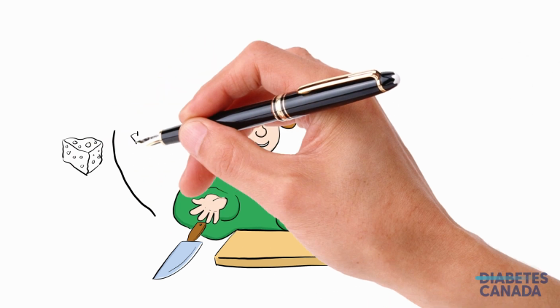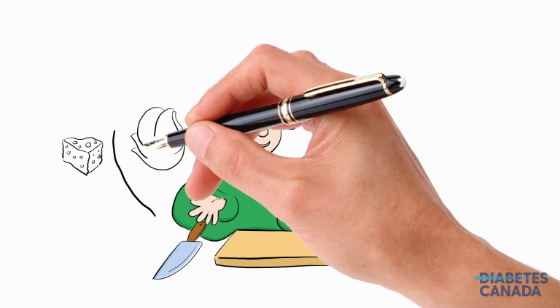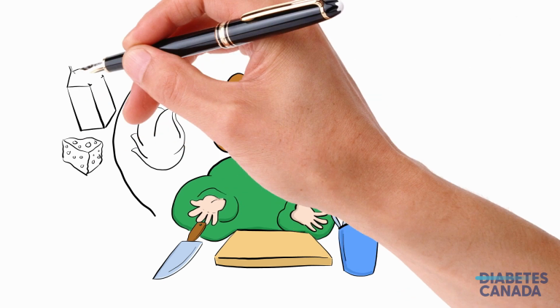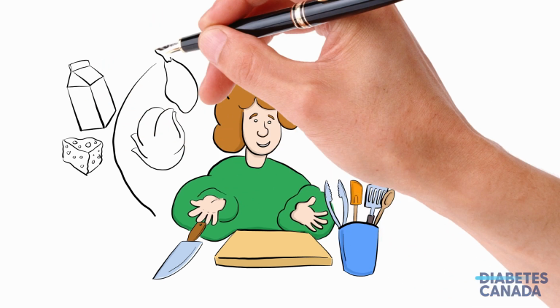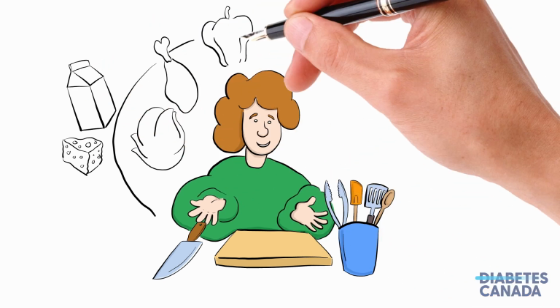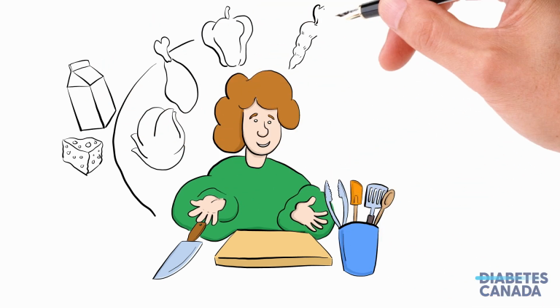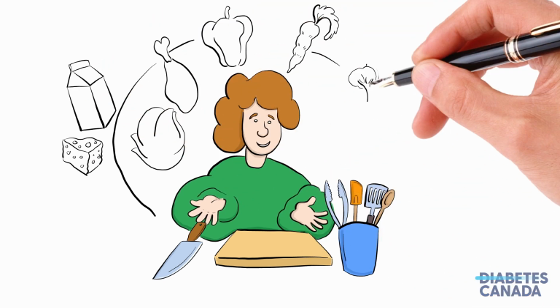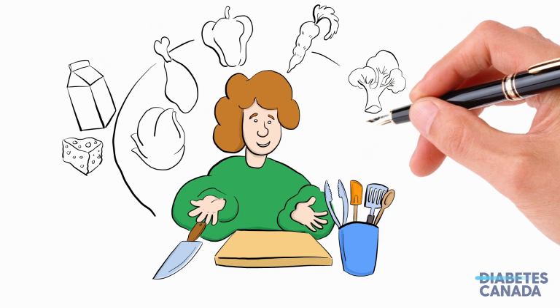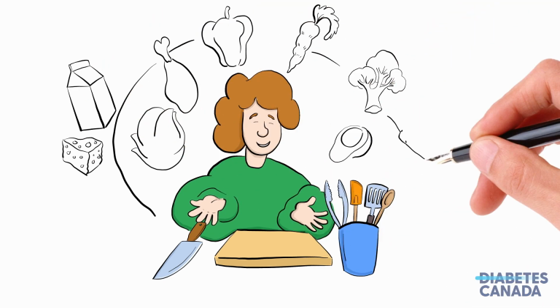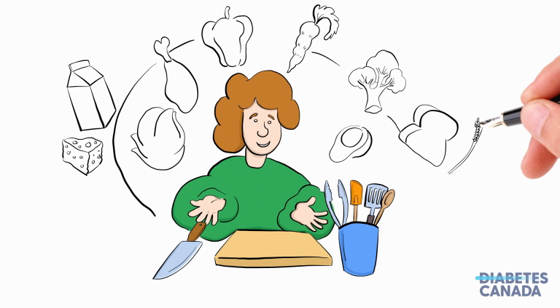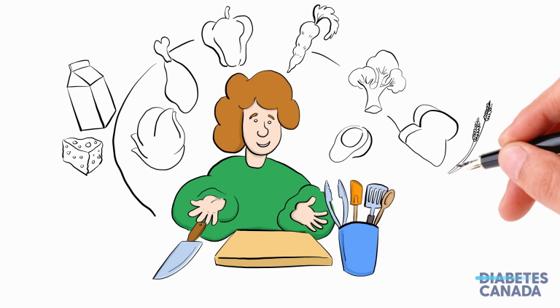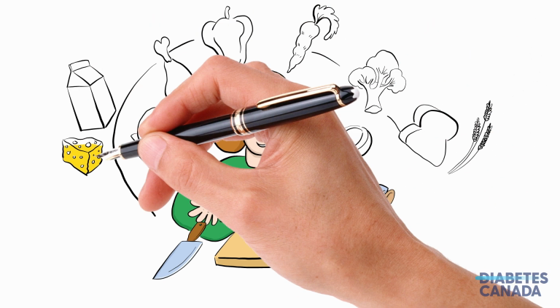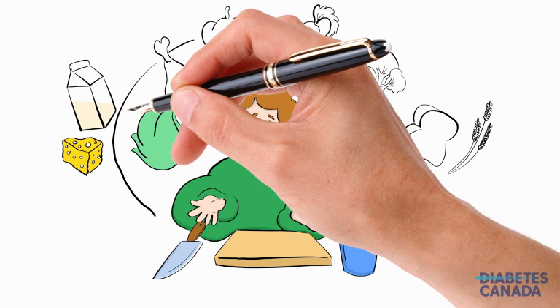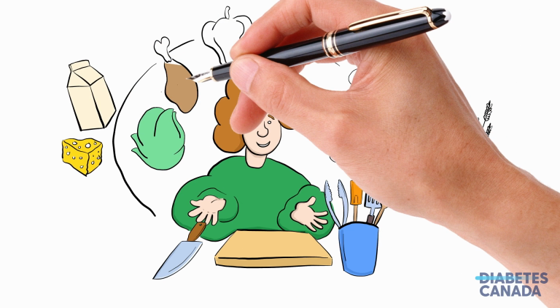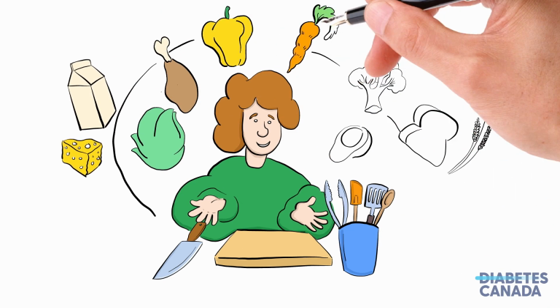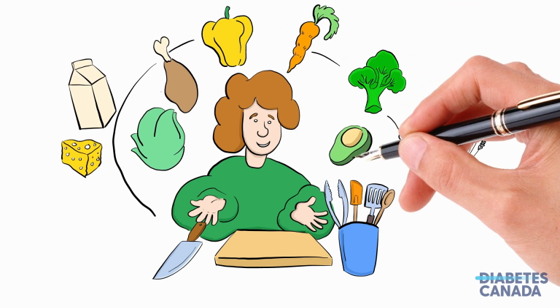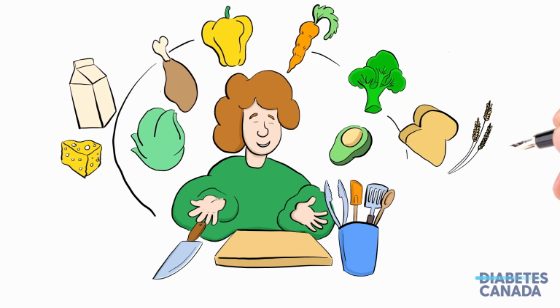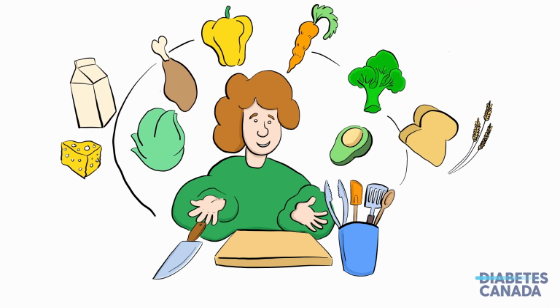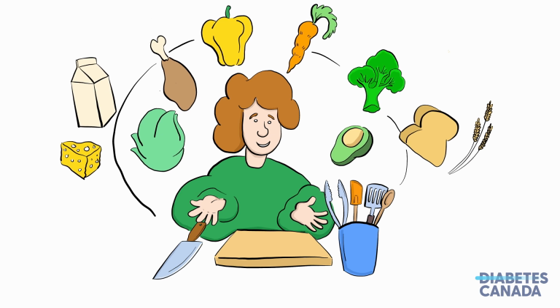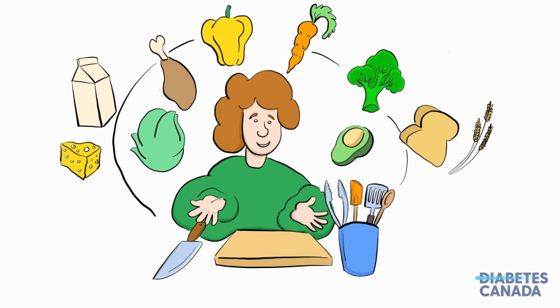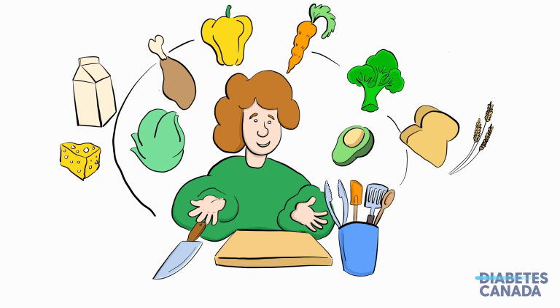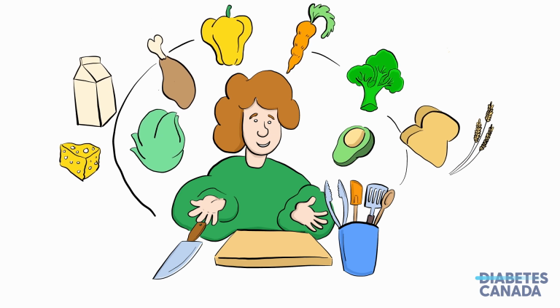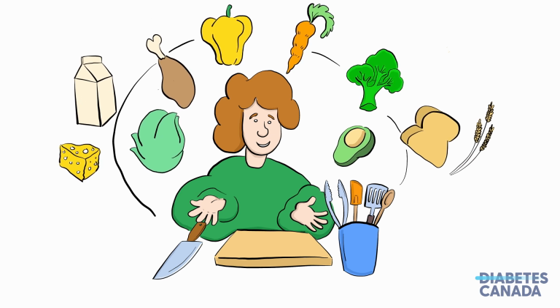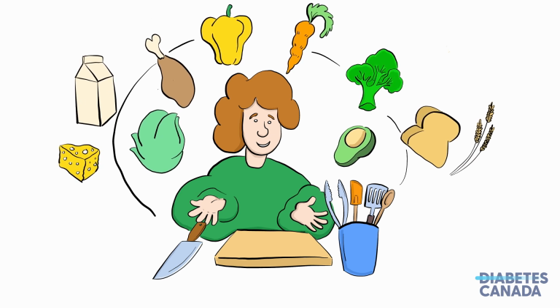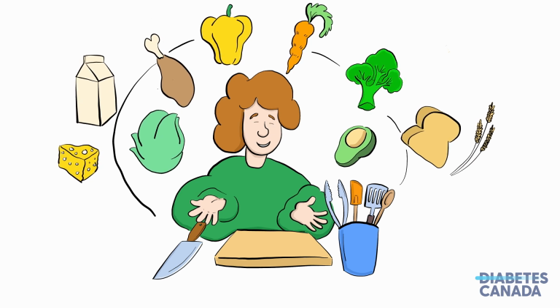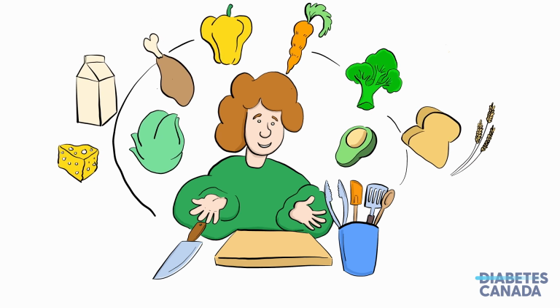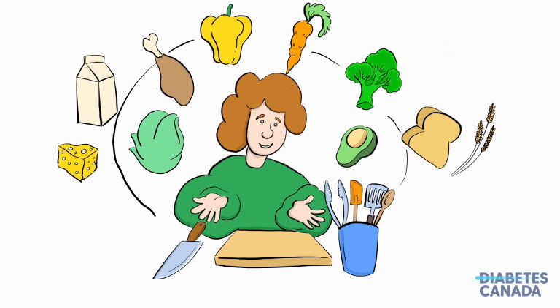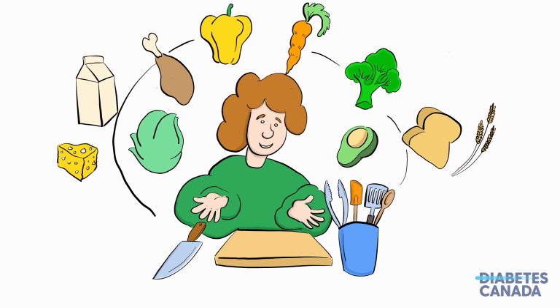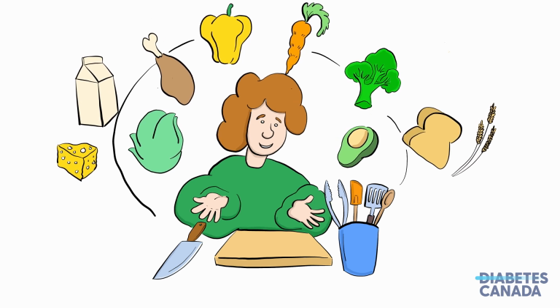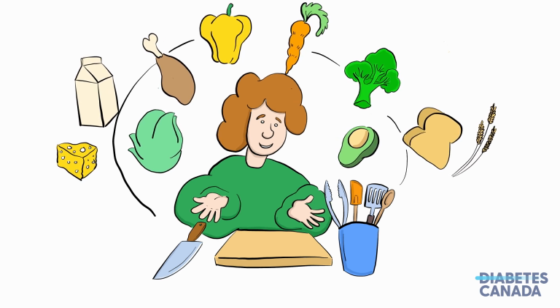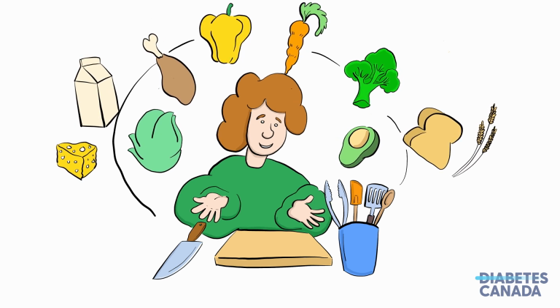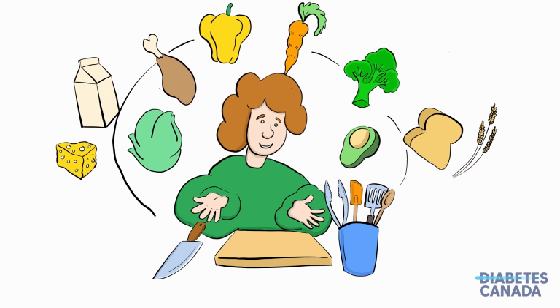Incorporating vegetables and fruit, whole grains, and lean proteins — especially plant-based ones such as beans and tofu — into meals and snacks is a great foundation for a healthy diet.